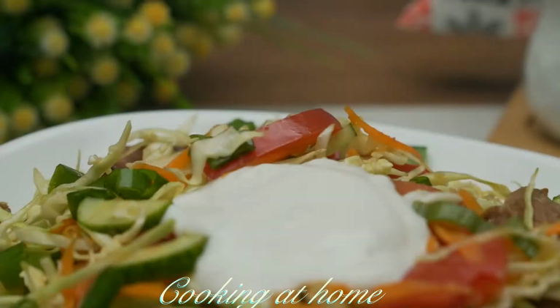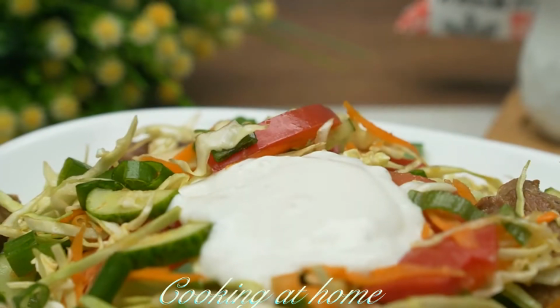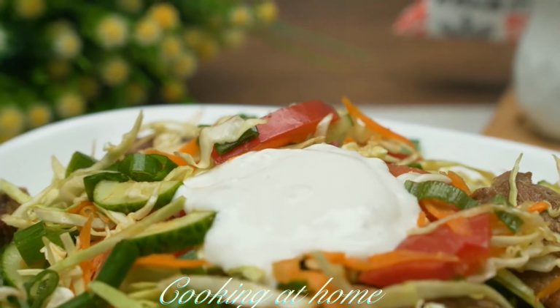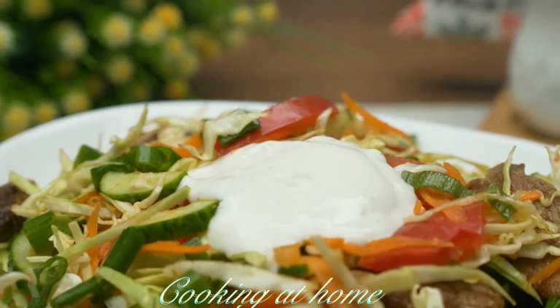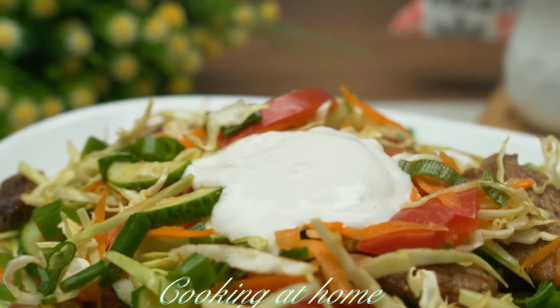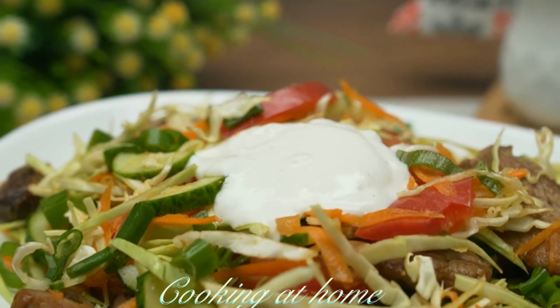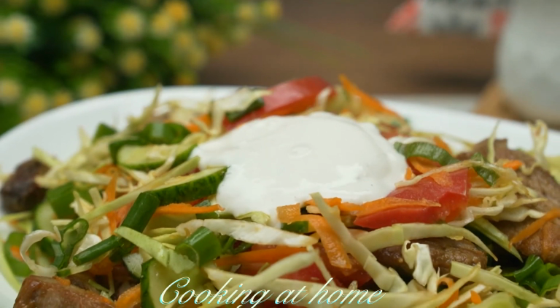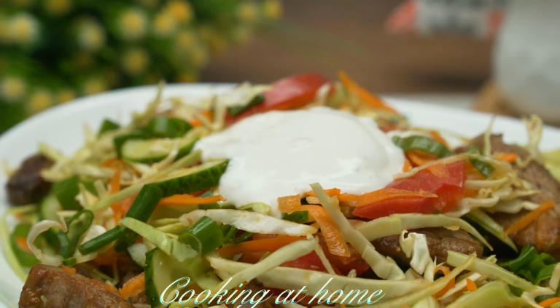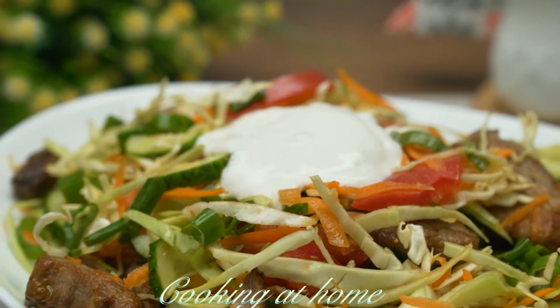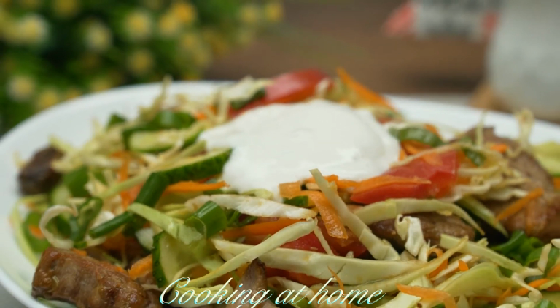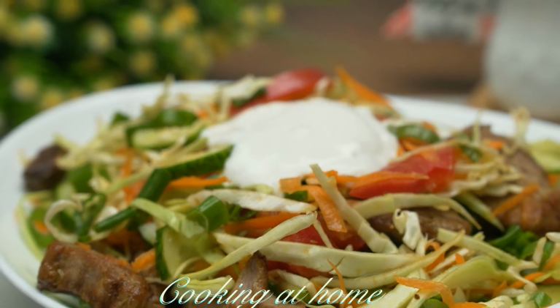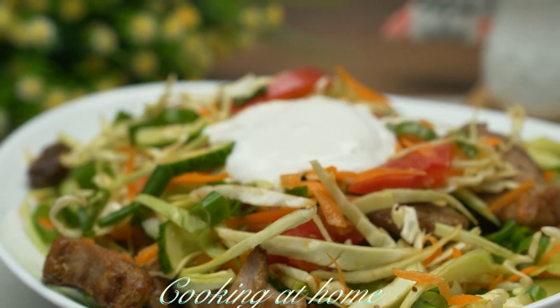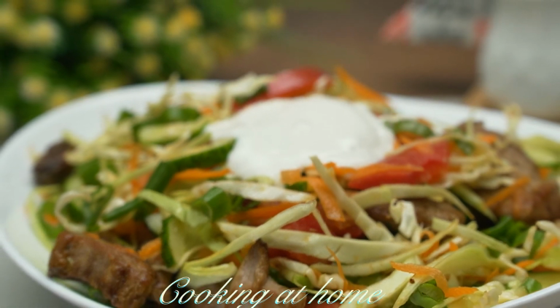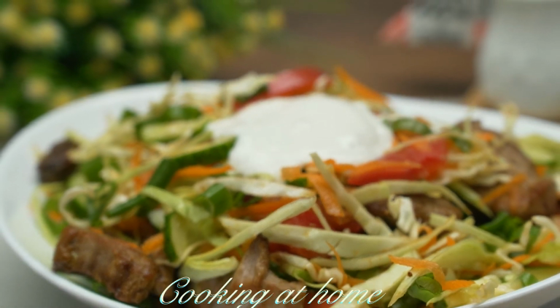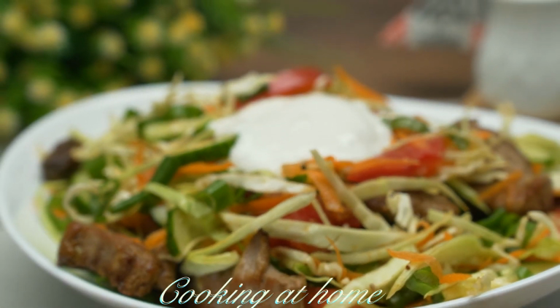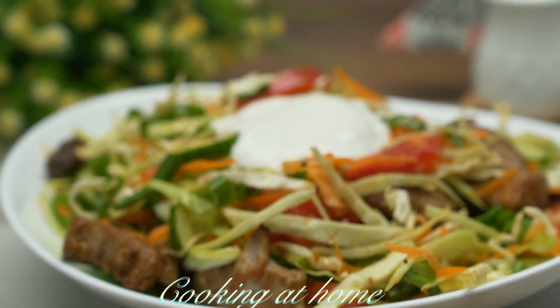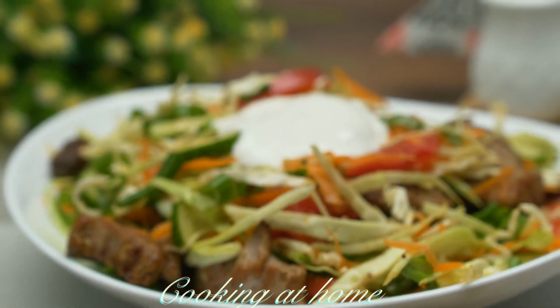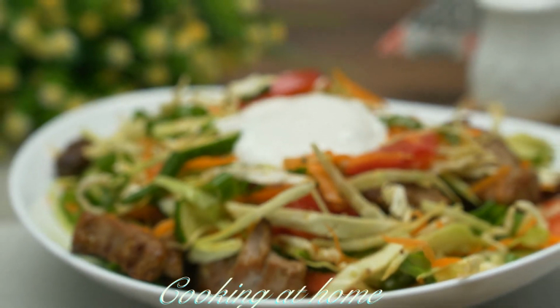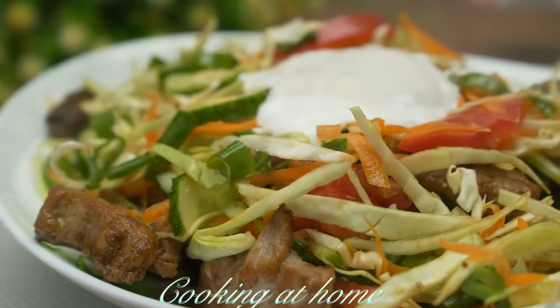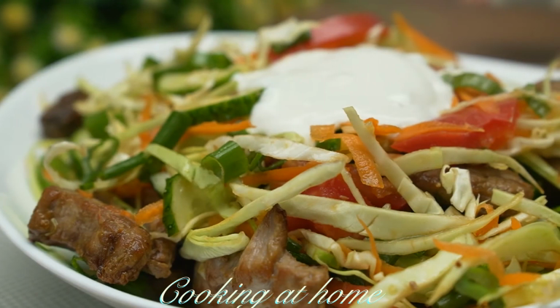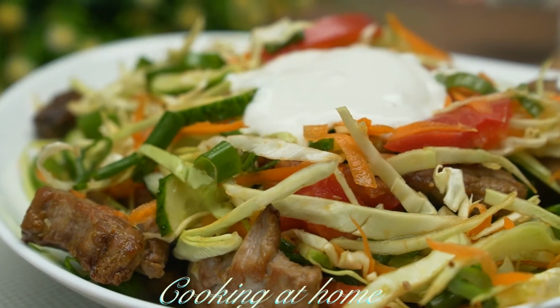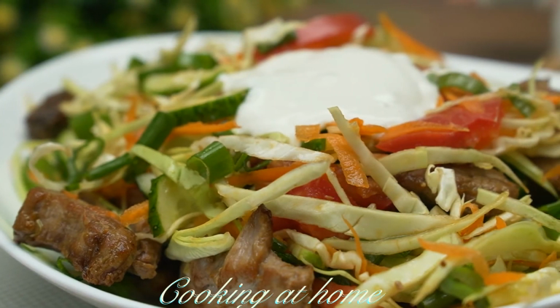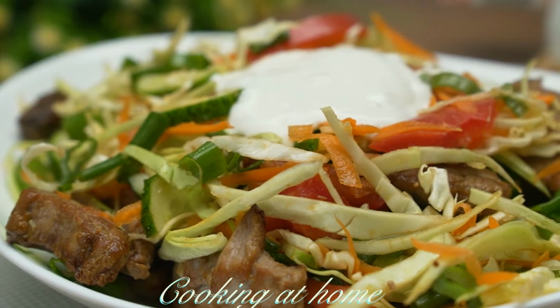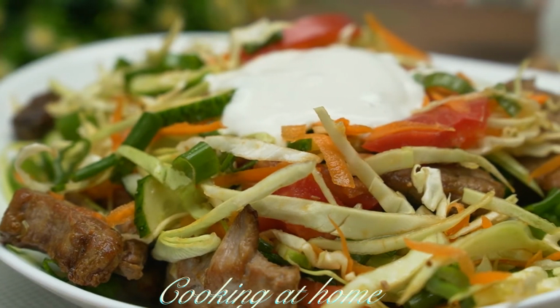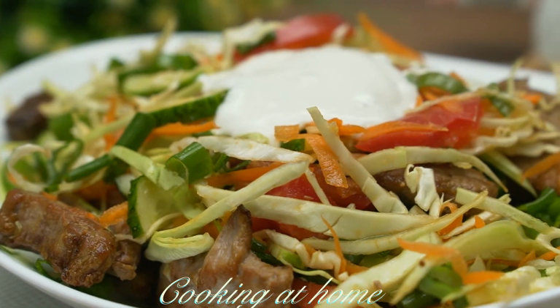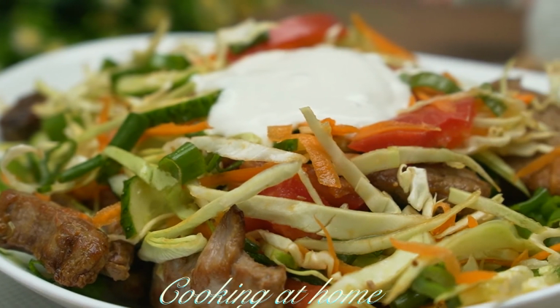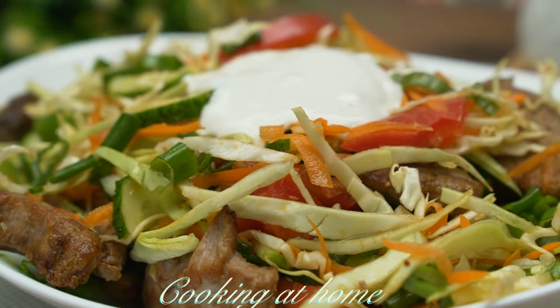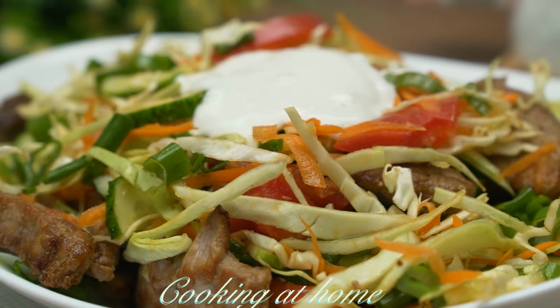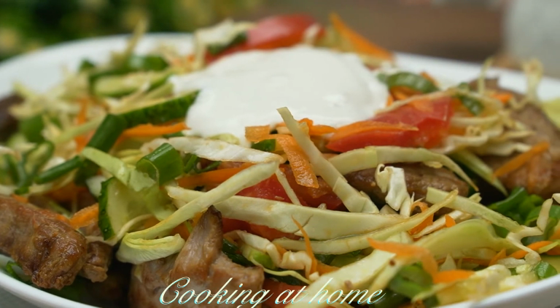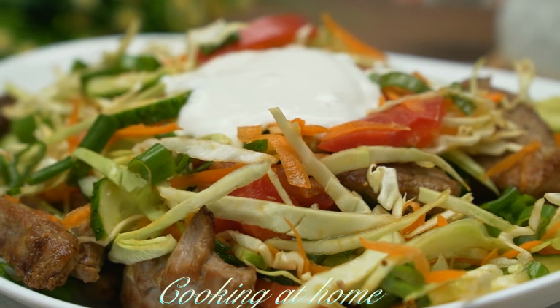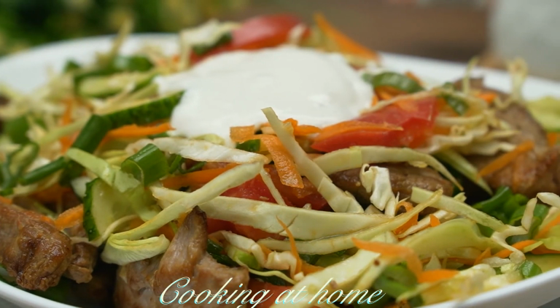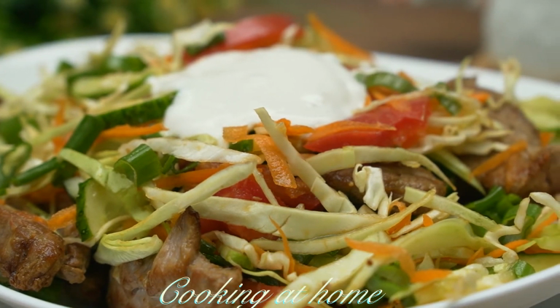It's a very easy recipe which I tend to make a lot. I hope you enjoy this, and if you did, give me a like and subscribe to my channel to see more of my videos. Thank you for watching!